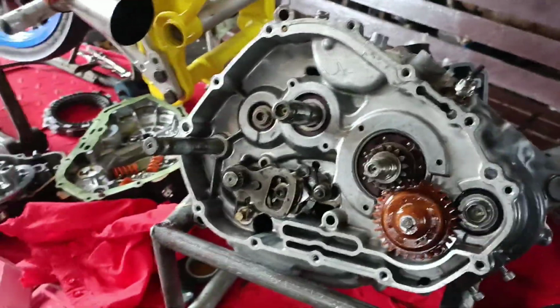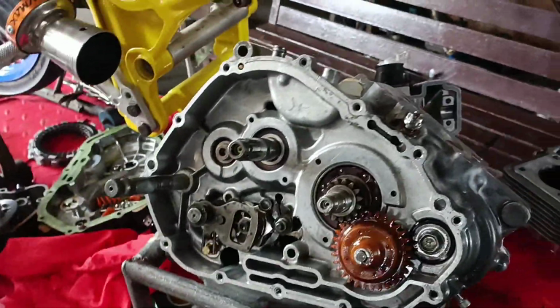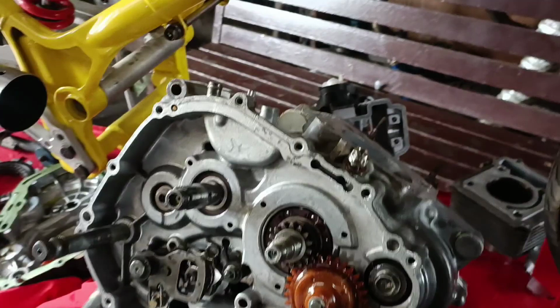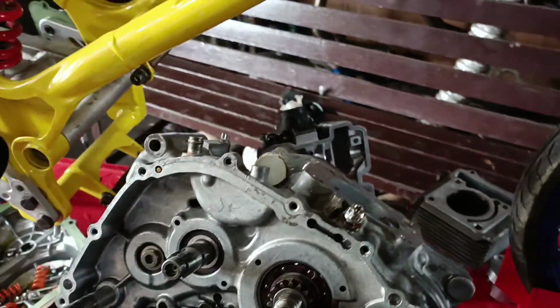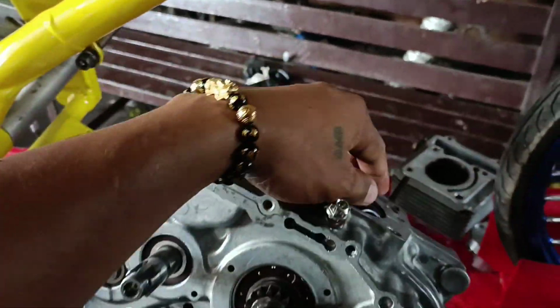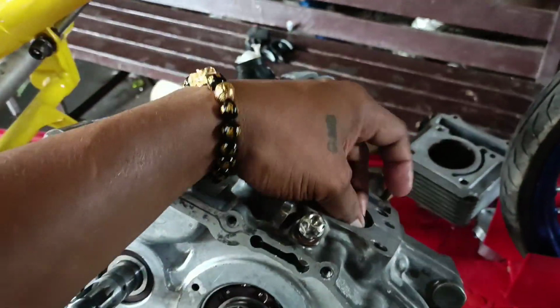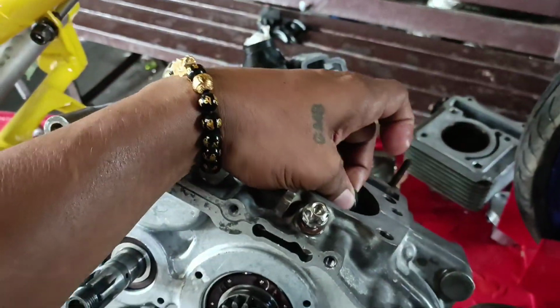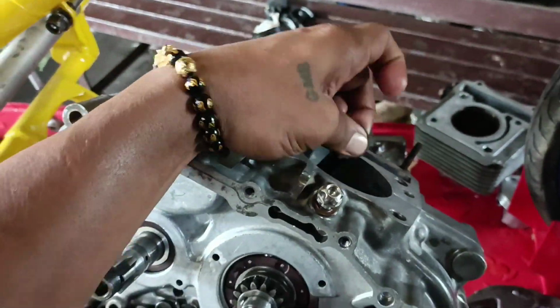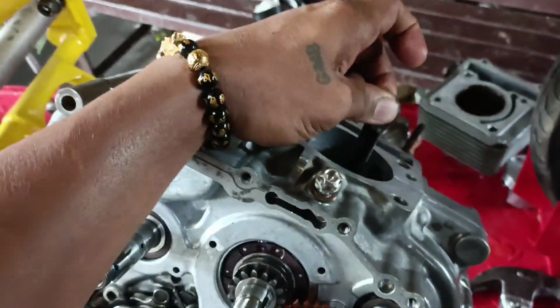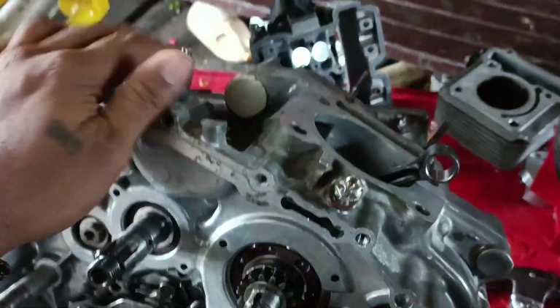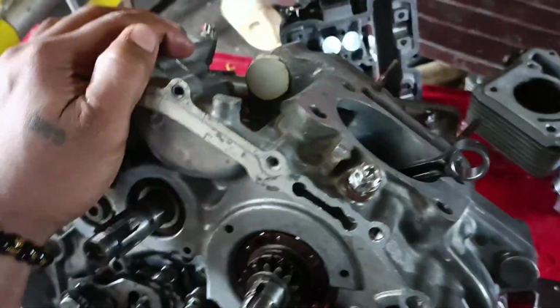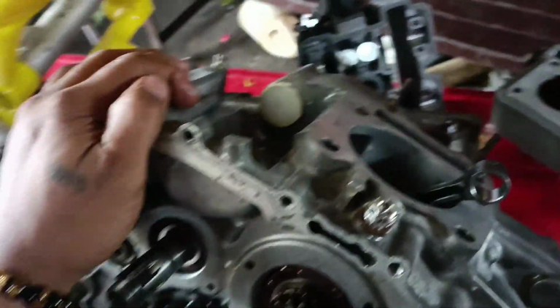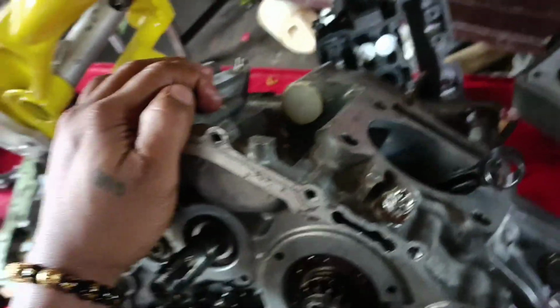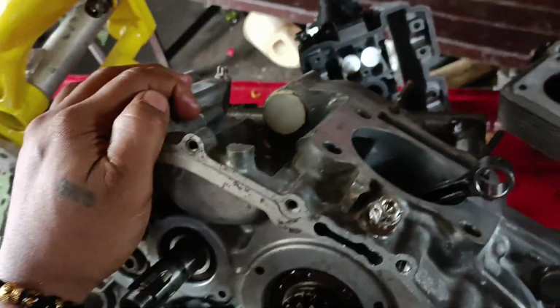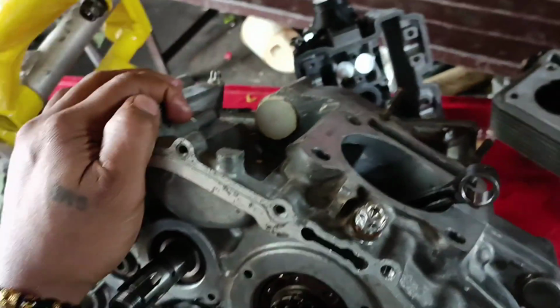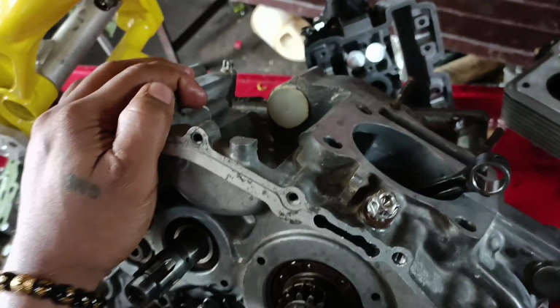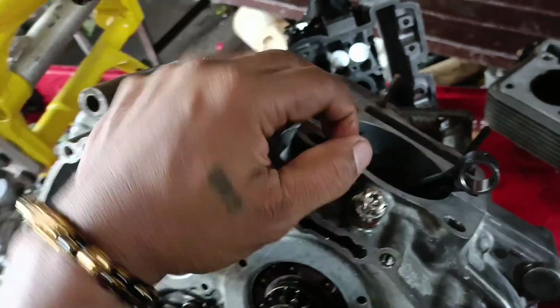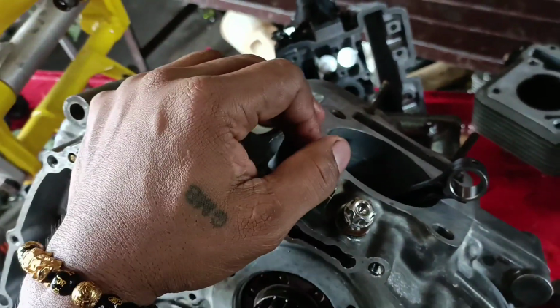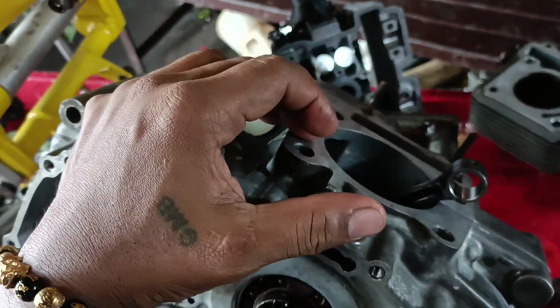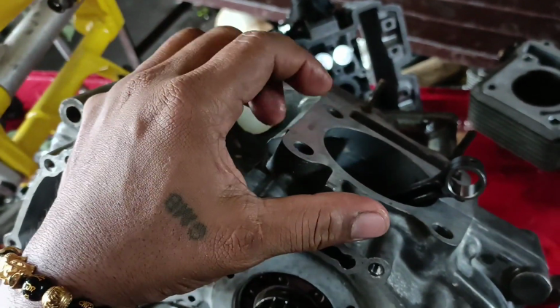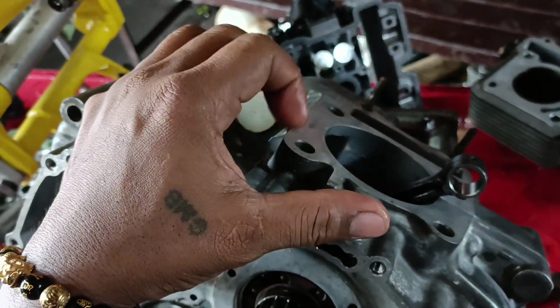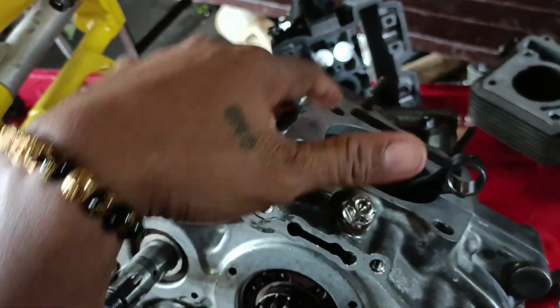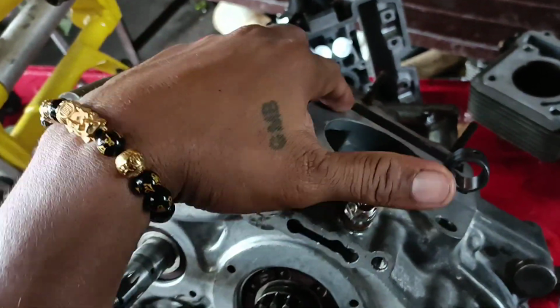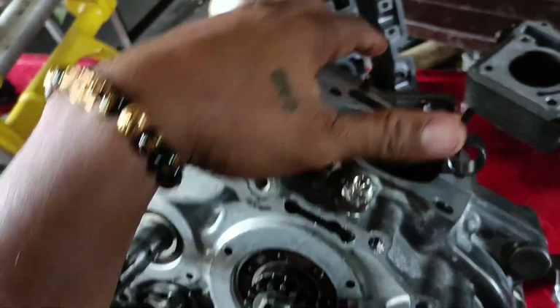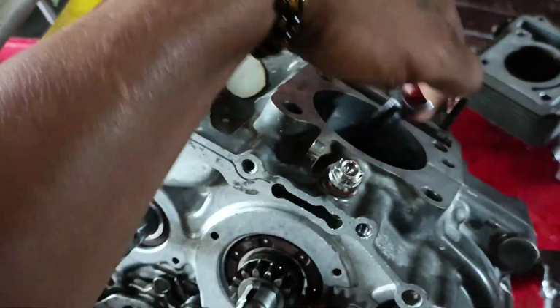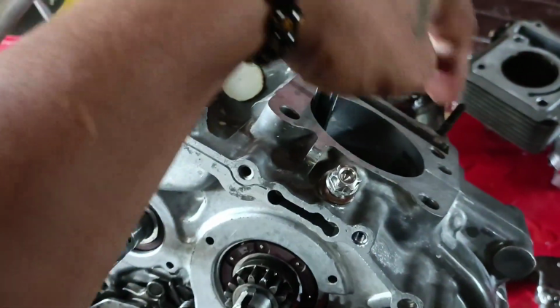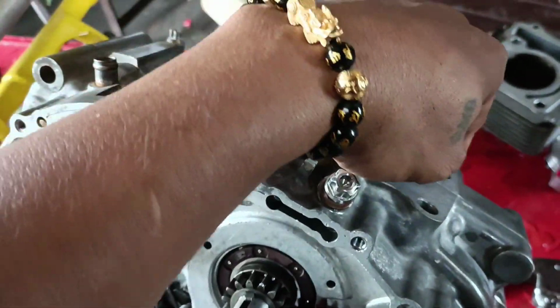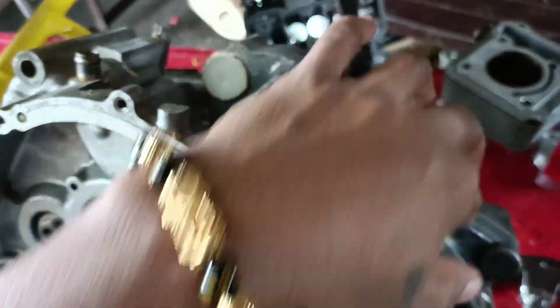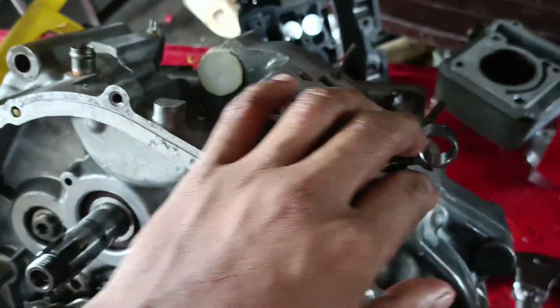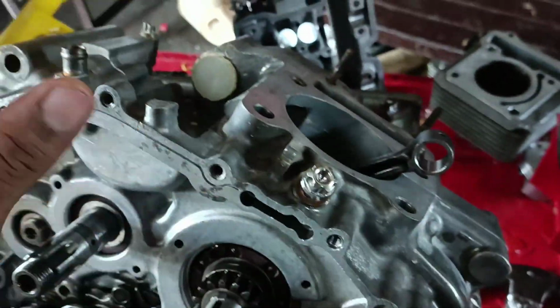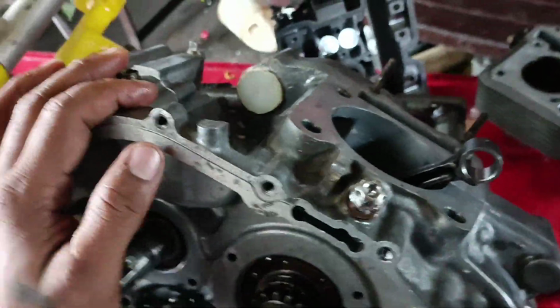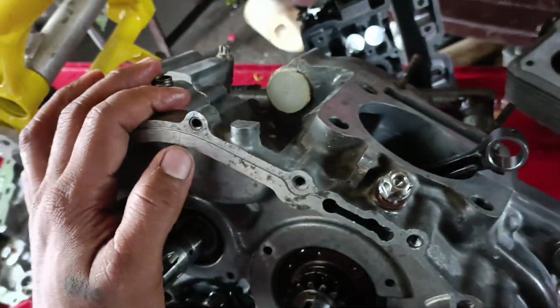Sa gasket din, pwede kang mag-zero gasket pero at your own risk. Siyempre pag nag-zero ka, bubungo yun sa head at makakabawas yung takbo. Pero may mga kakilala ko na zero gasket talaga sila.